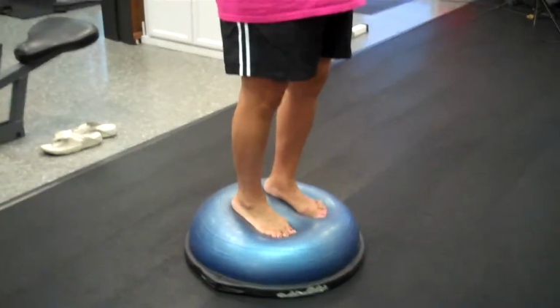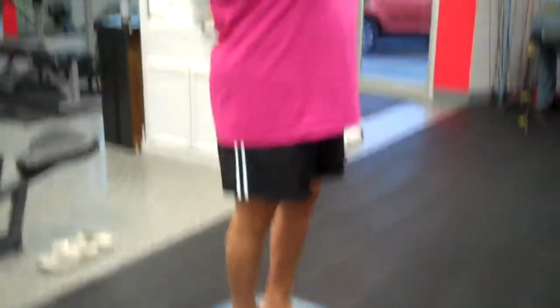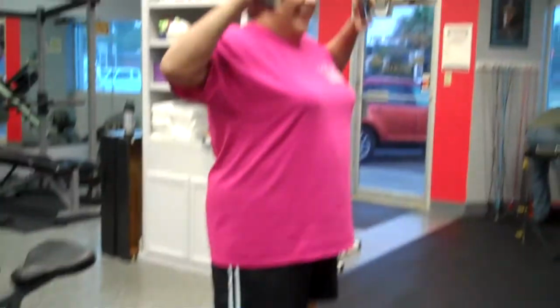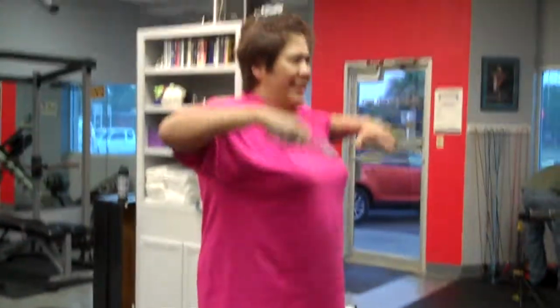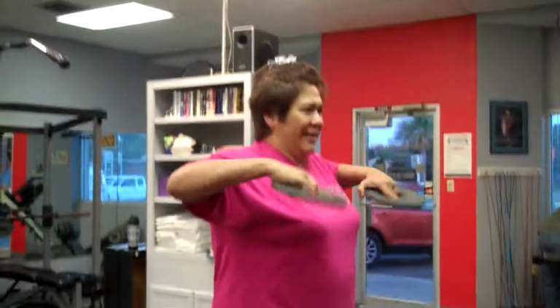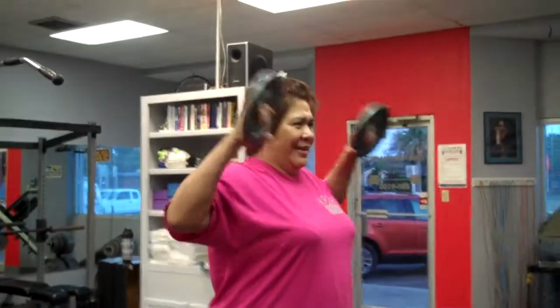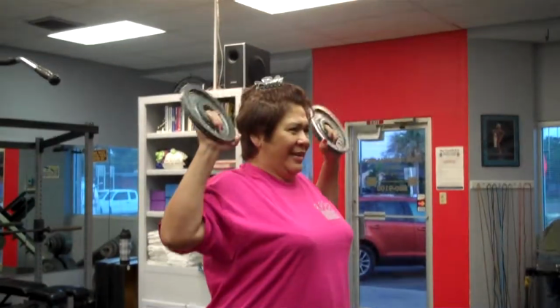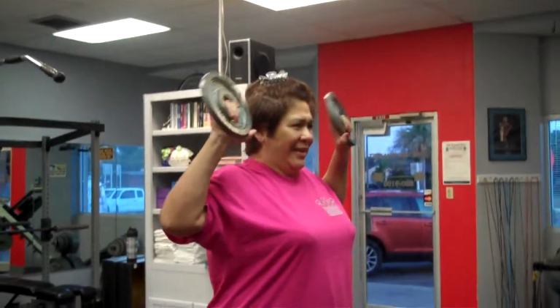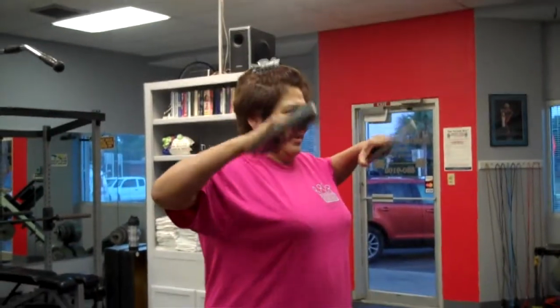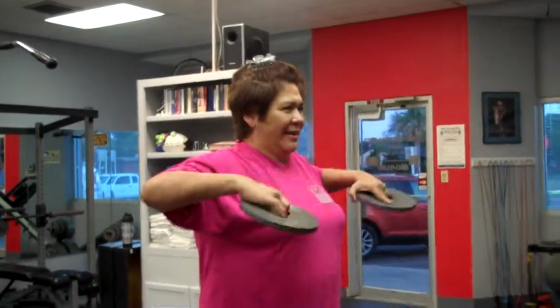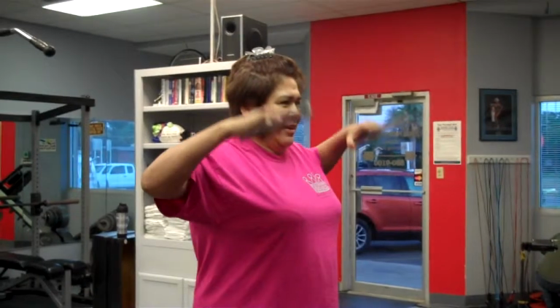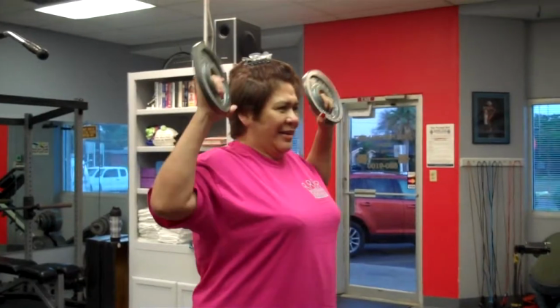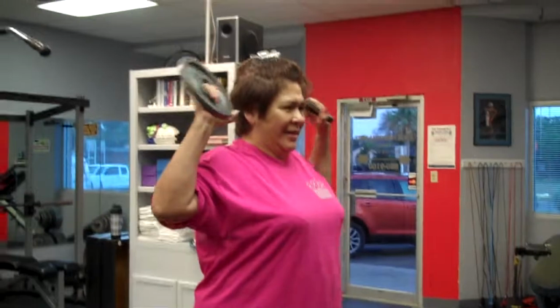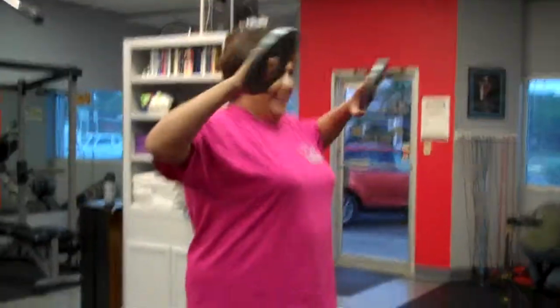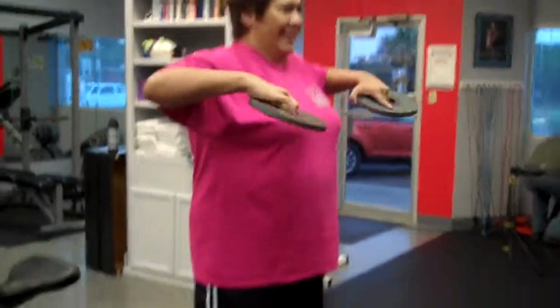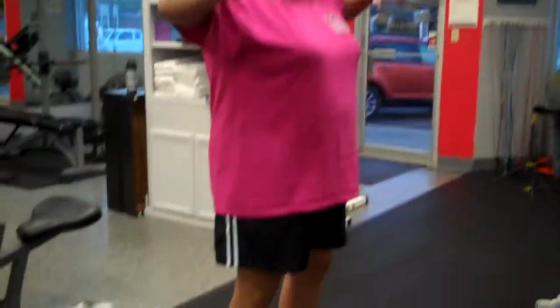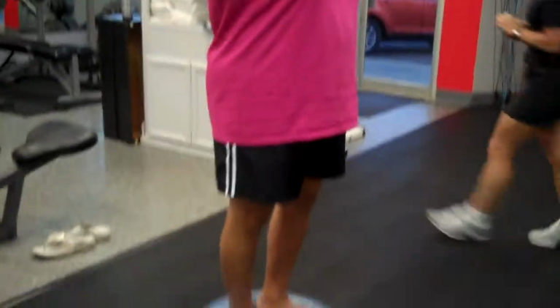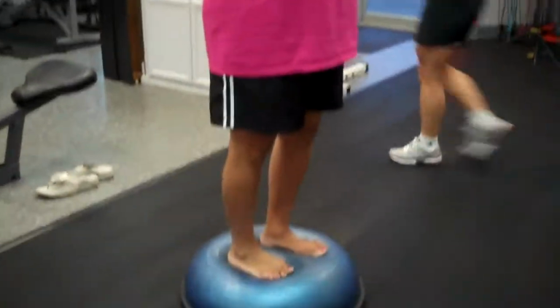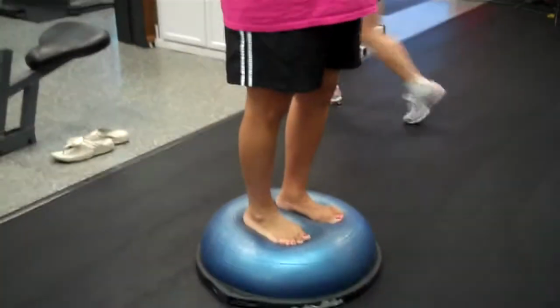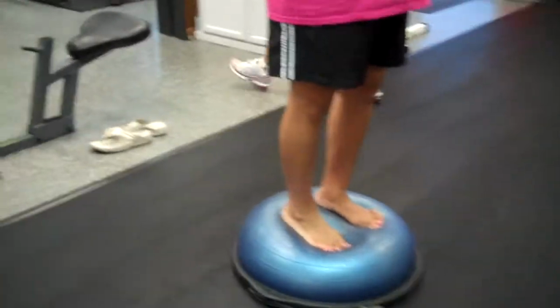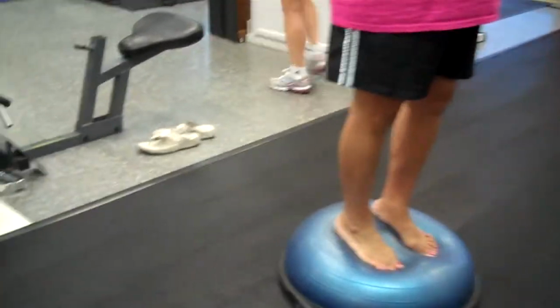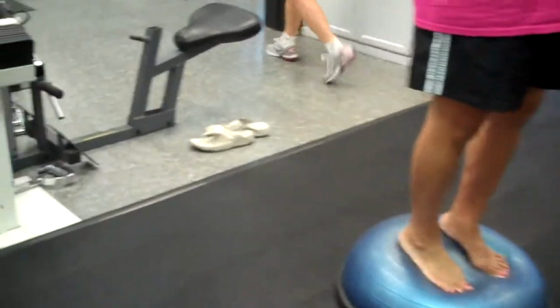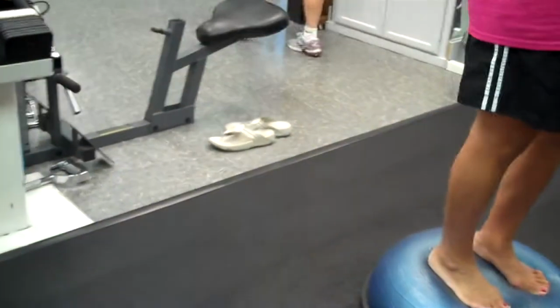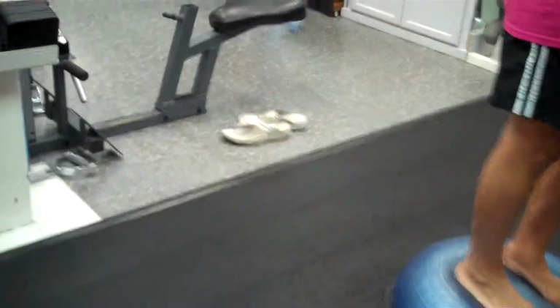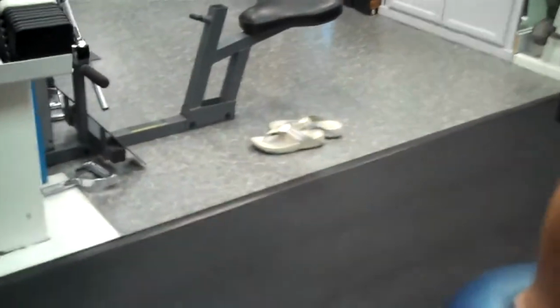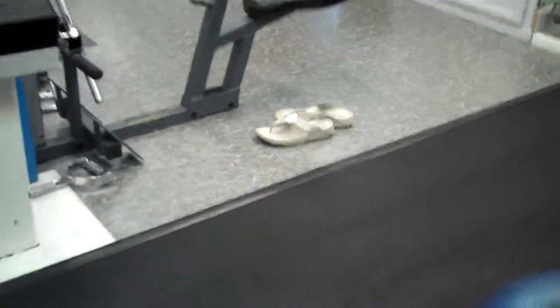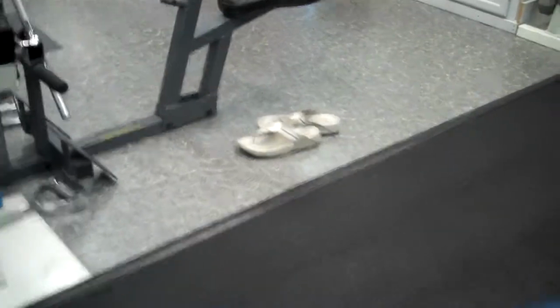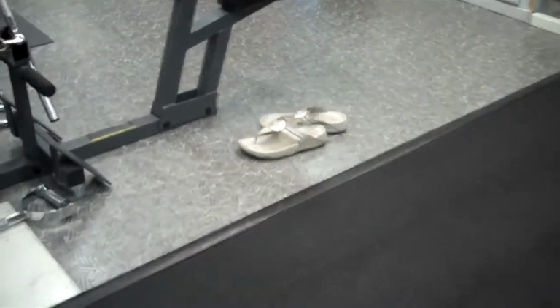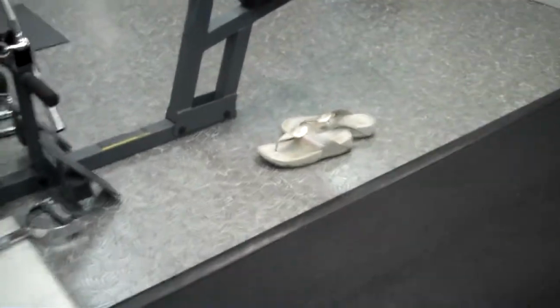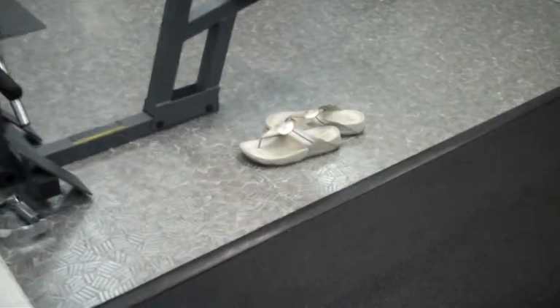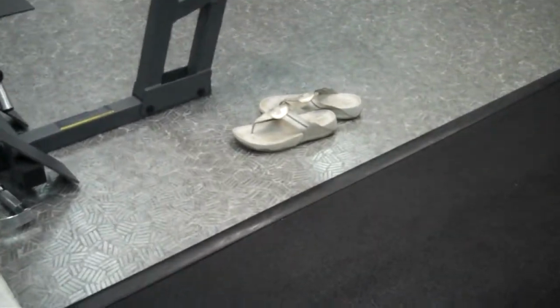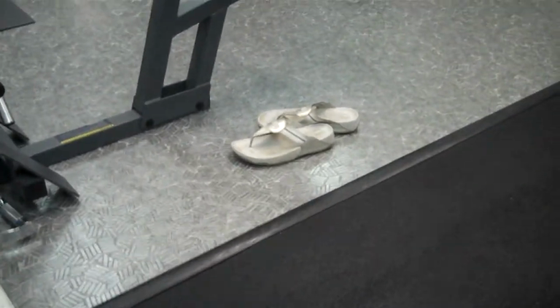Good morning. This is Sandy Allison. She's always one of our photo ops. I couldn't resist. Sandy actually forgot her shoes — you see her shoes sitting over here? Flip flops.